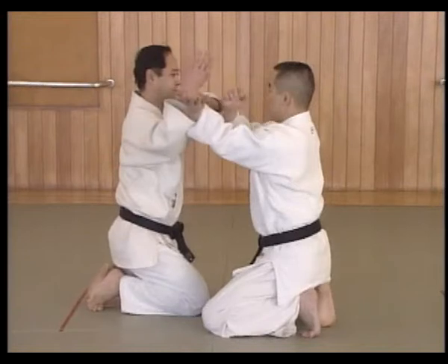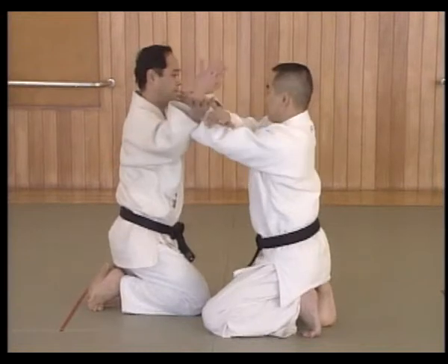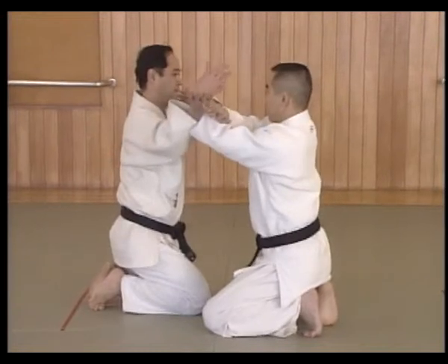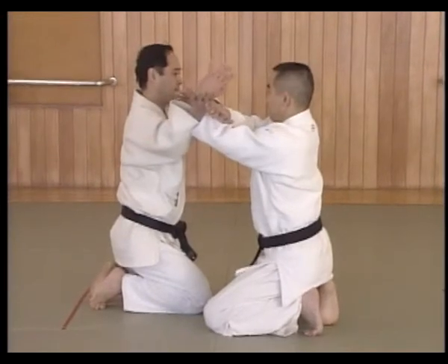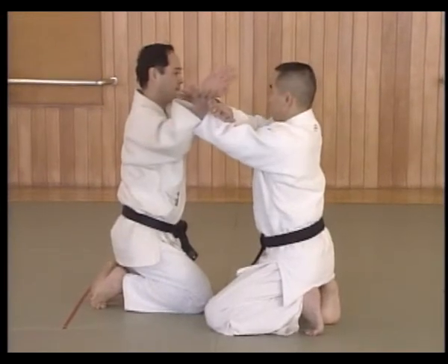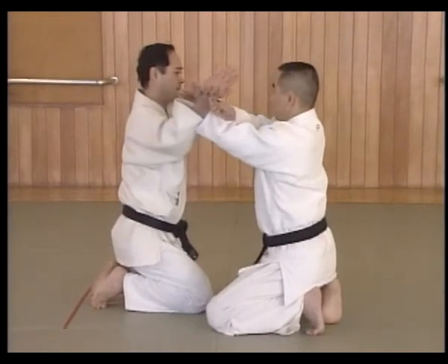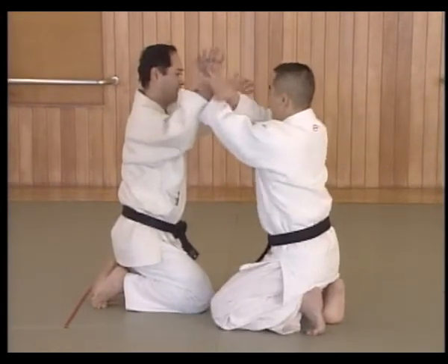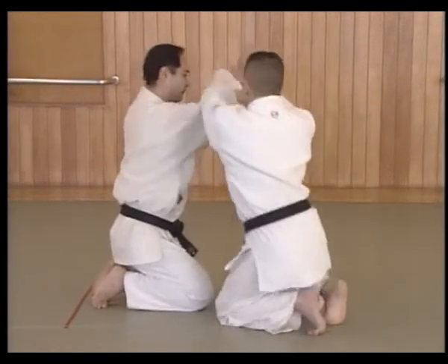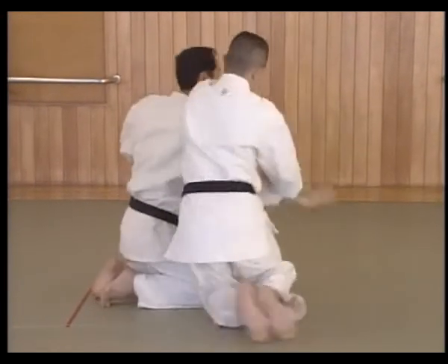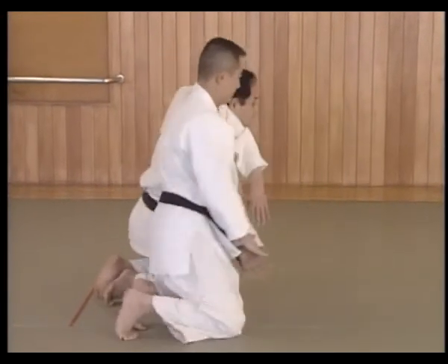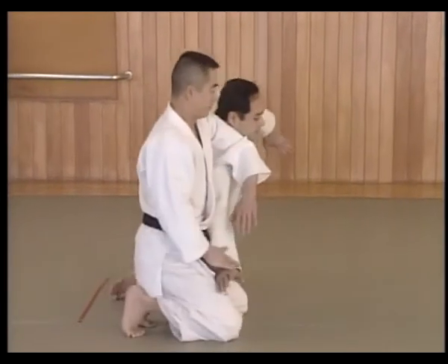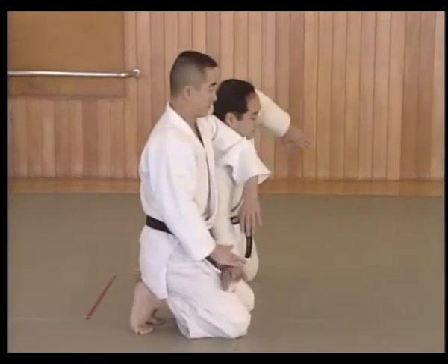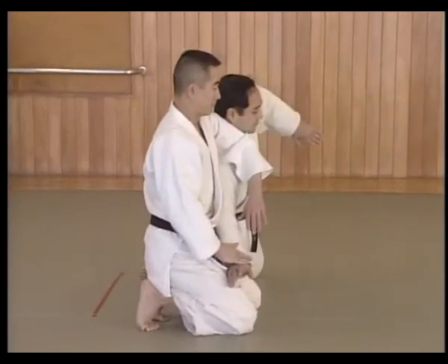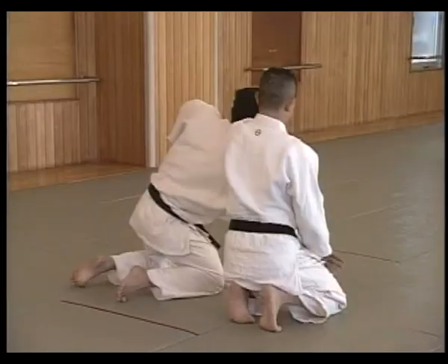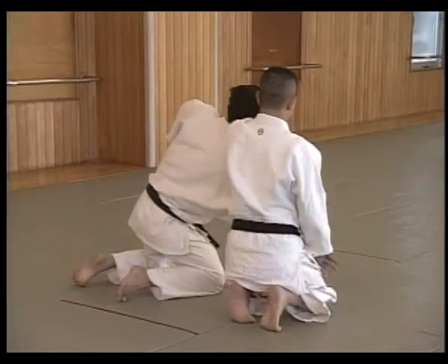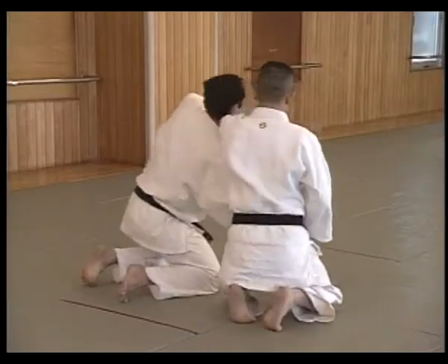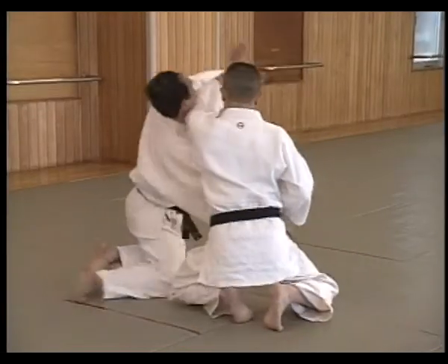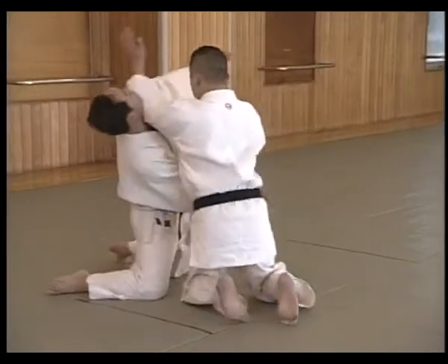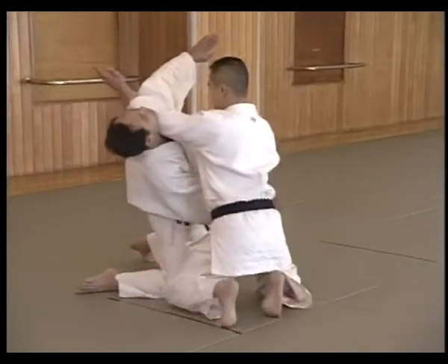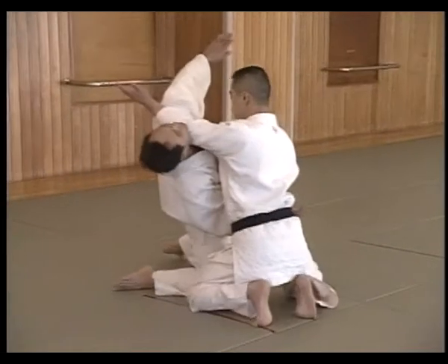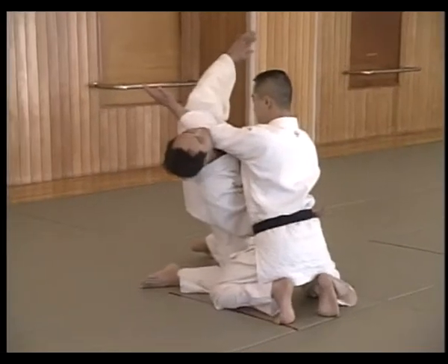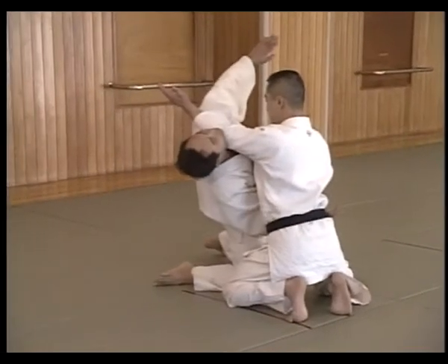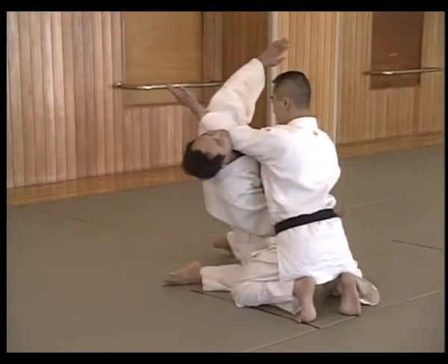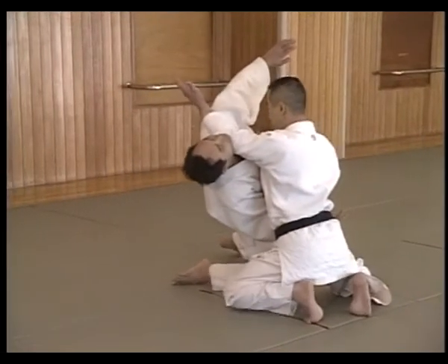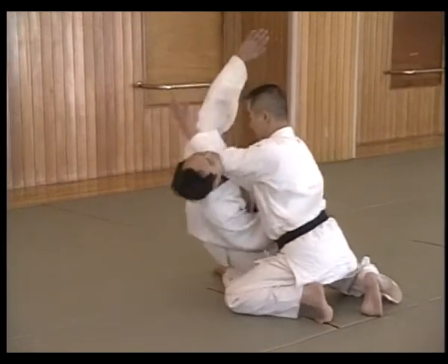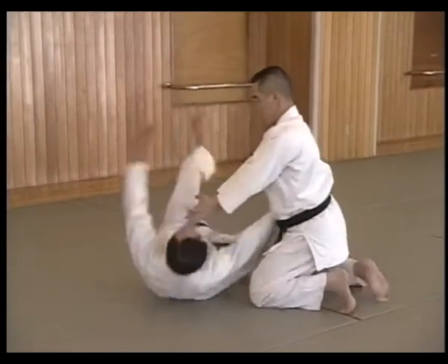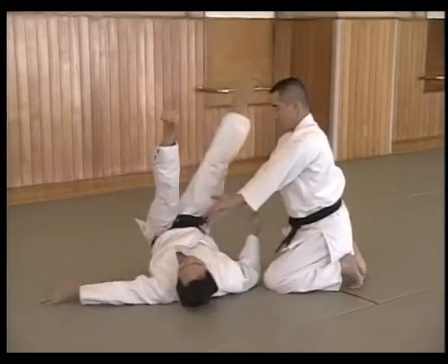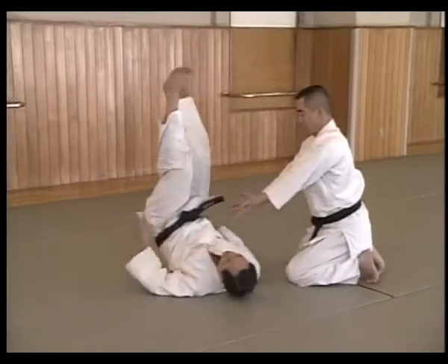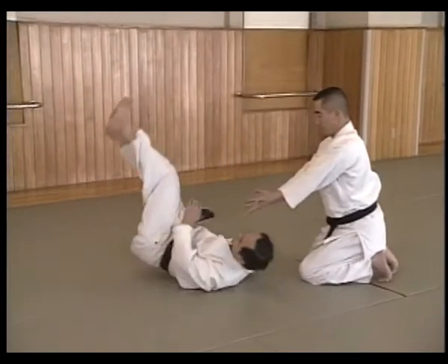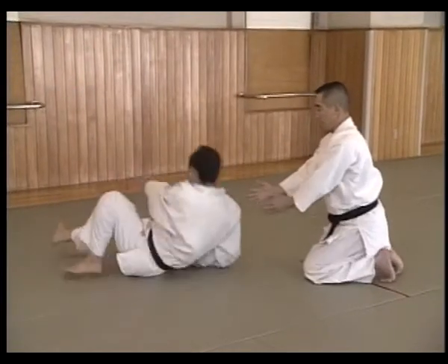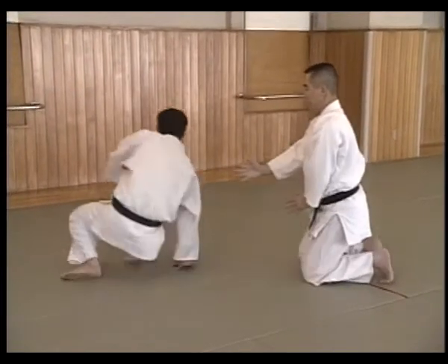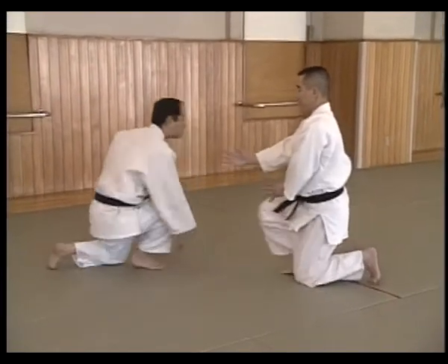The right hand crosses over. Shitei pivots on his left knee while circling Uke's arm down in front of his body. The left arm and the left knee move forward, breaking Uke's balance. Shuffle forward again, throw Uke to the mat, keeping the strong Zan-shin towards Uke.